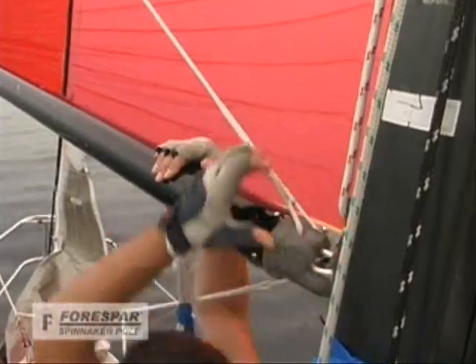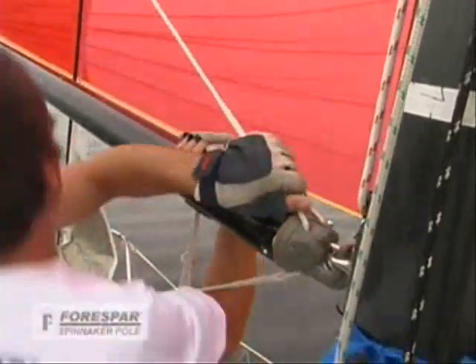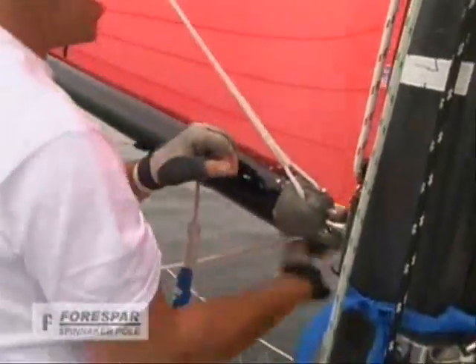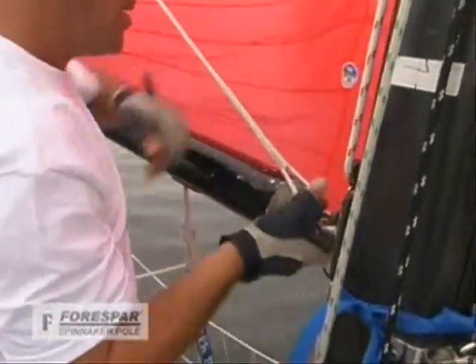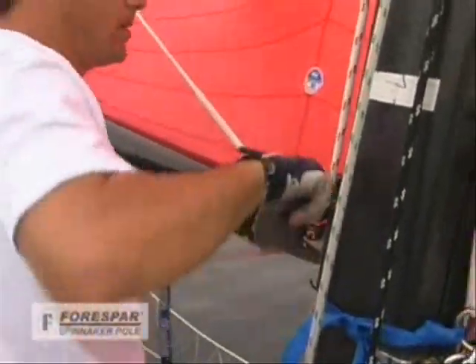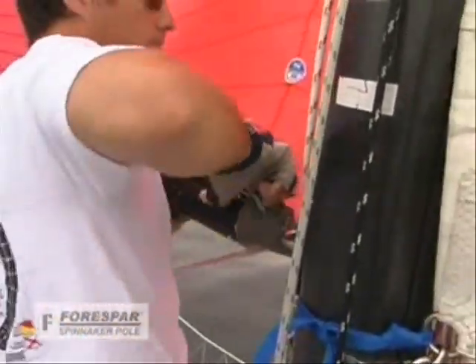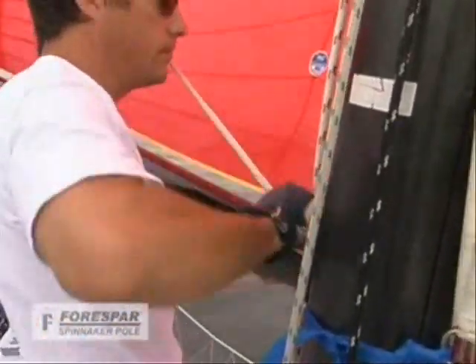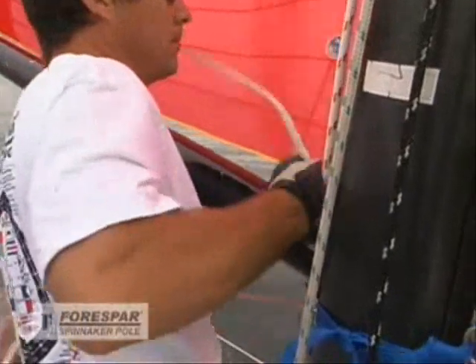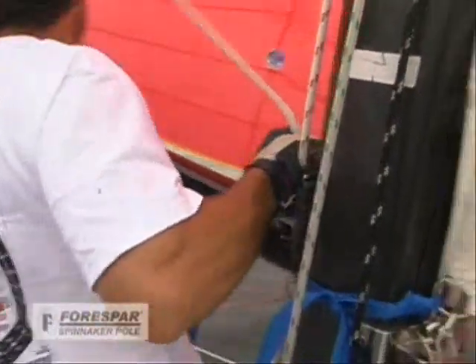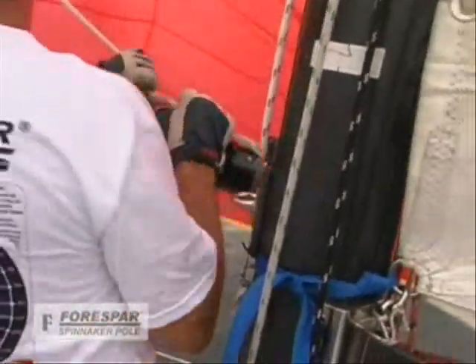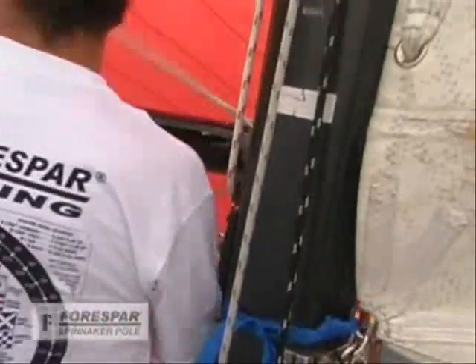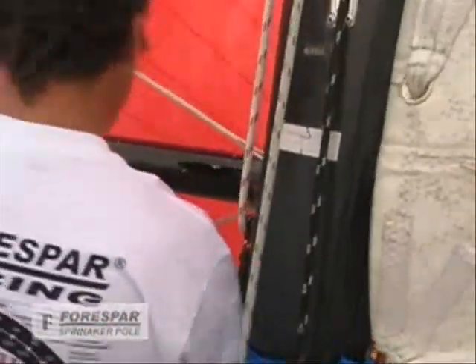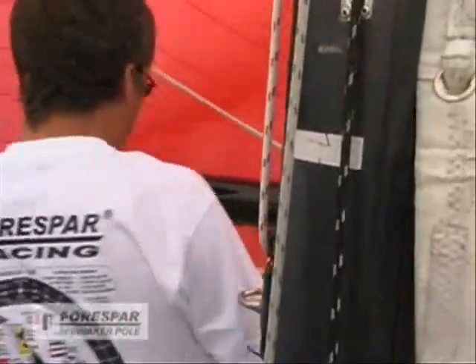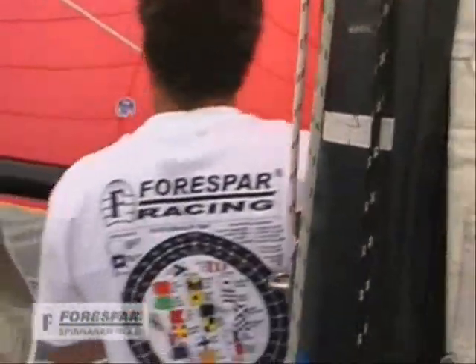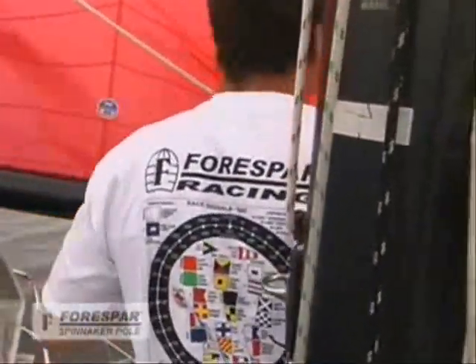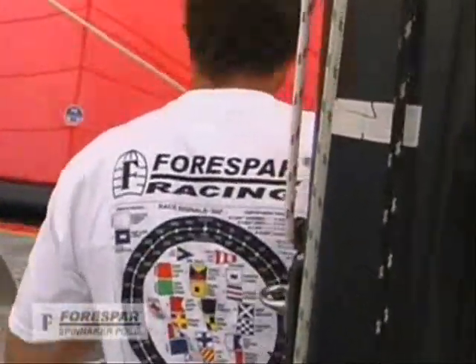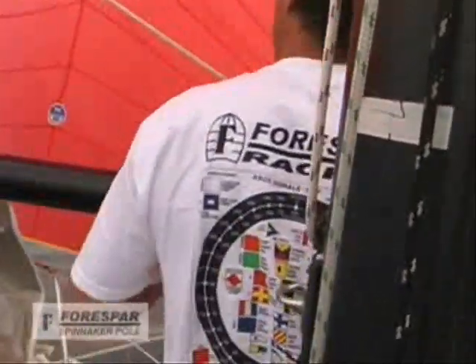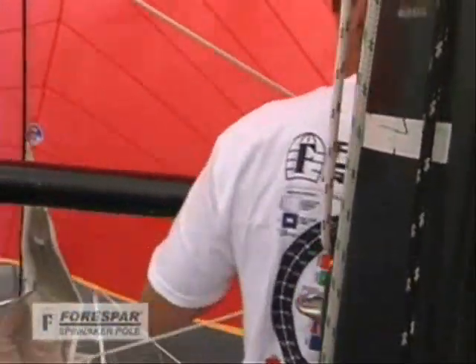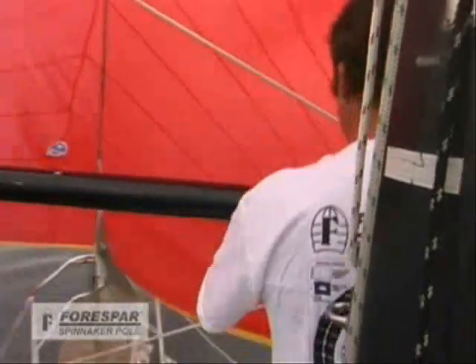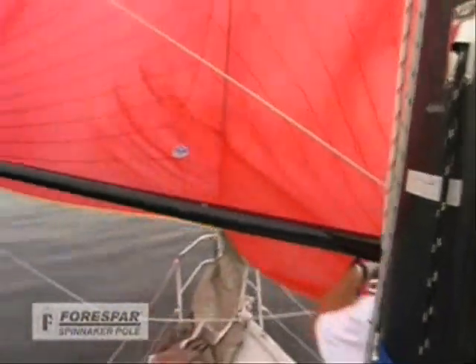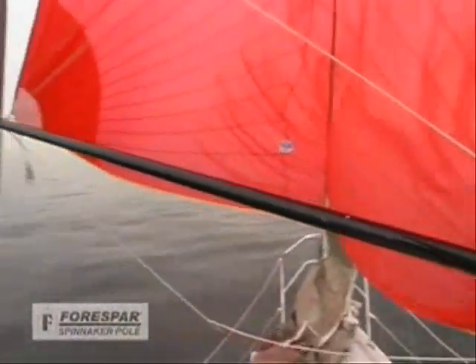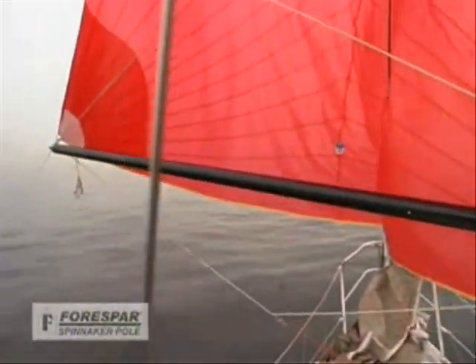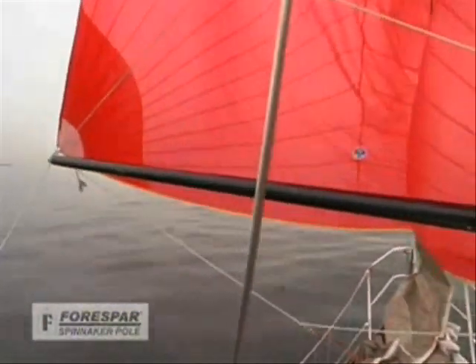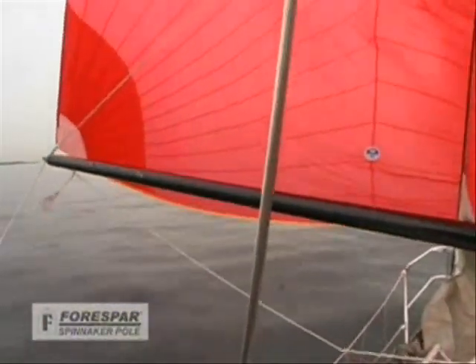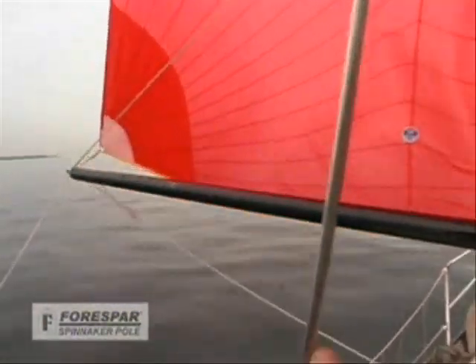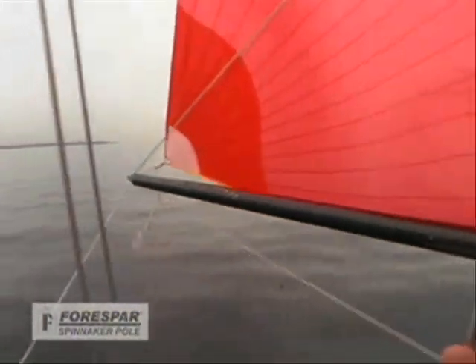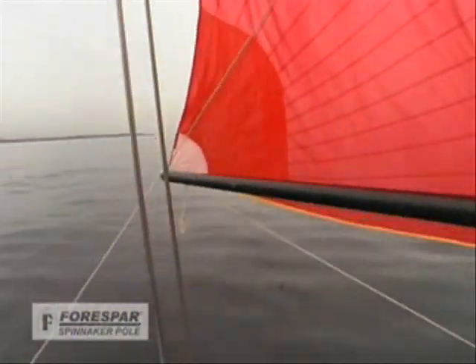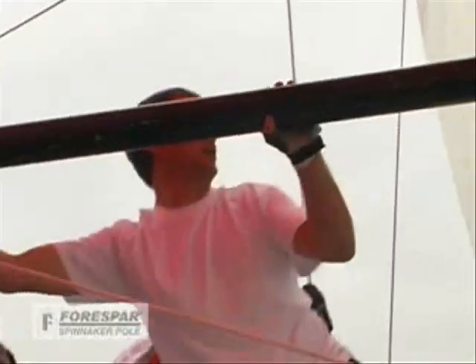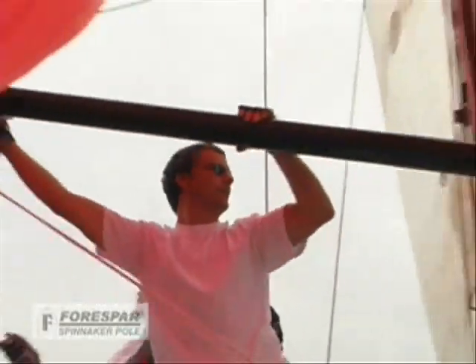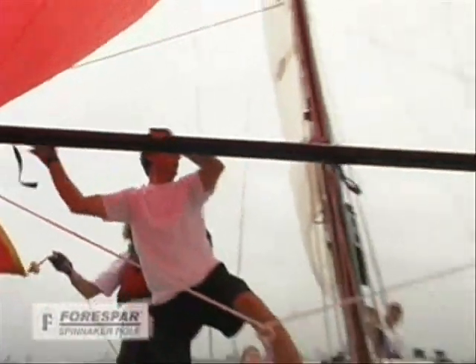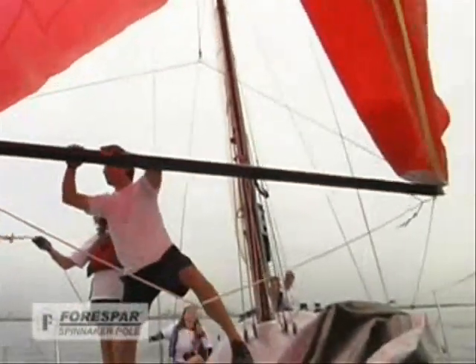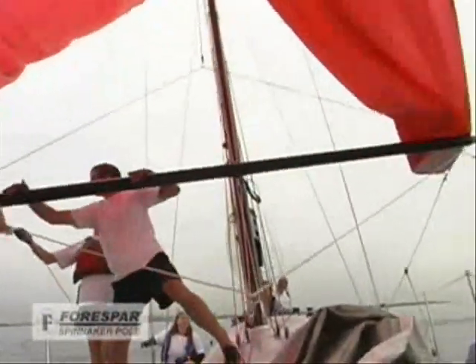Now let's take another look at the end-for-end jibe from the deck of Serena. You'll notice John has lowered the pole to a workable height while executing this maneuver, and we'll need to remember to reset the pole to the original height.